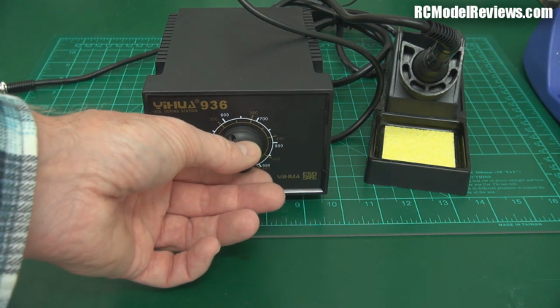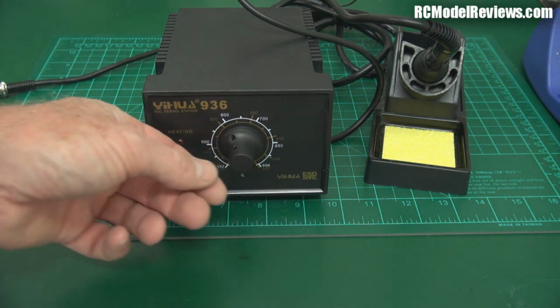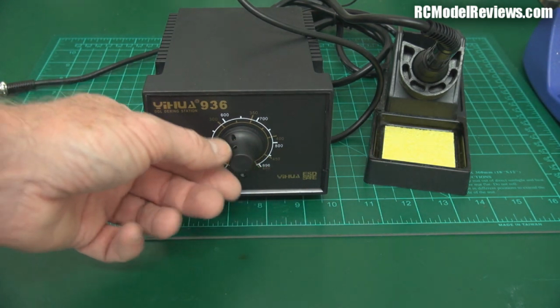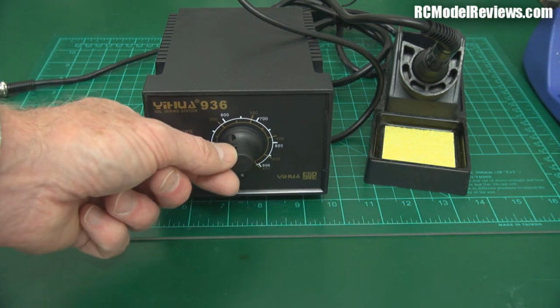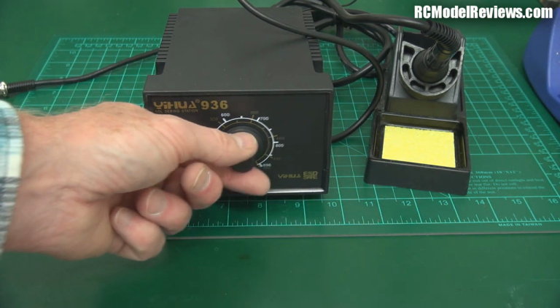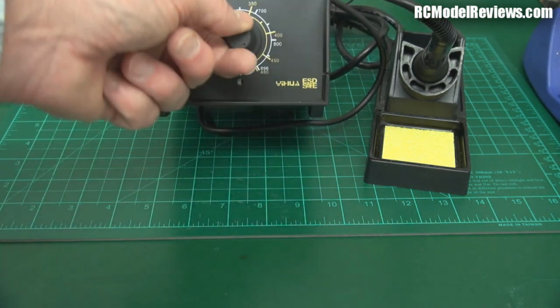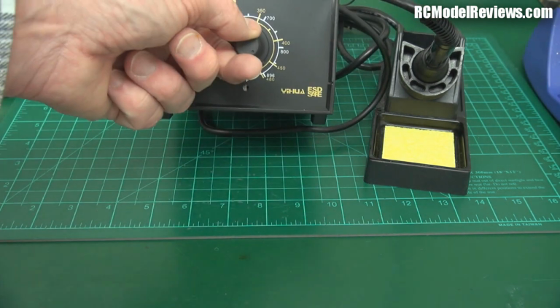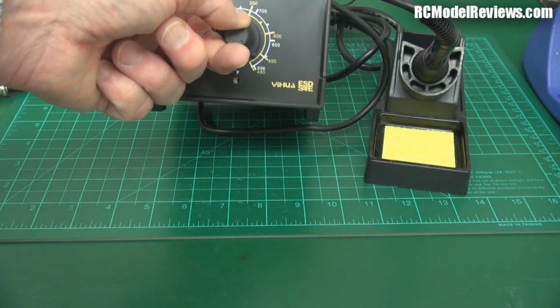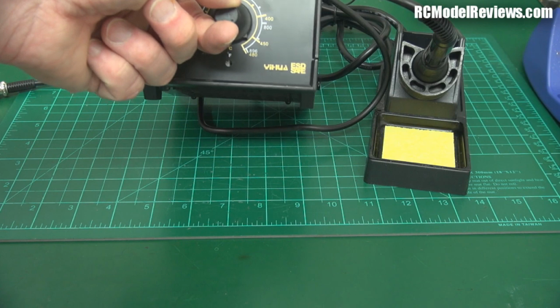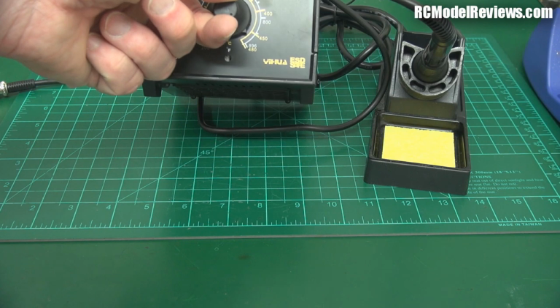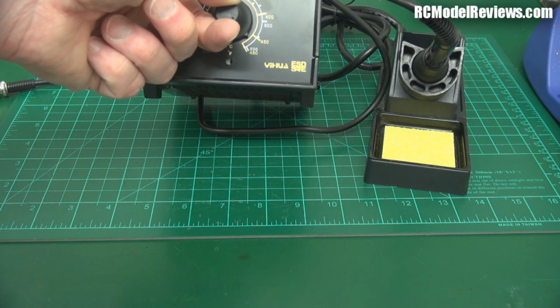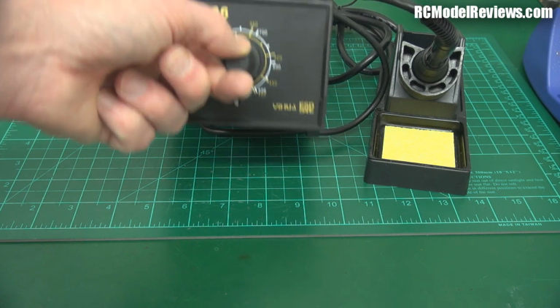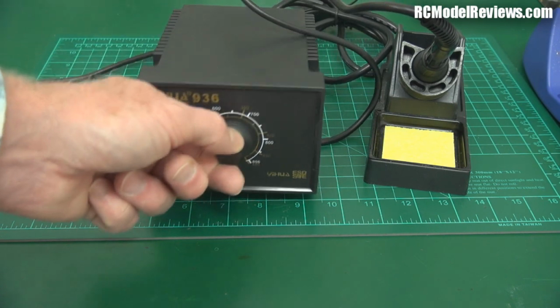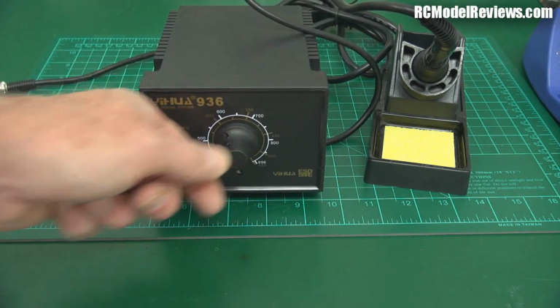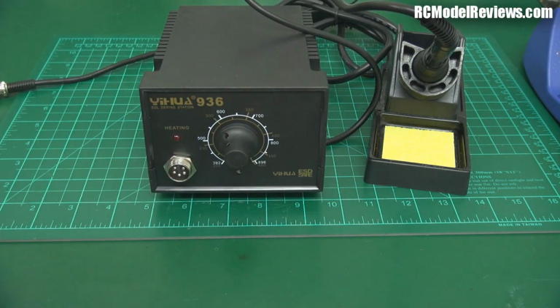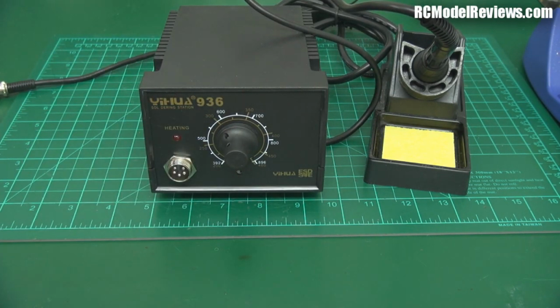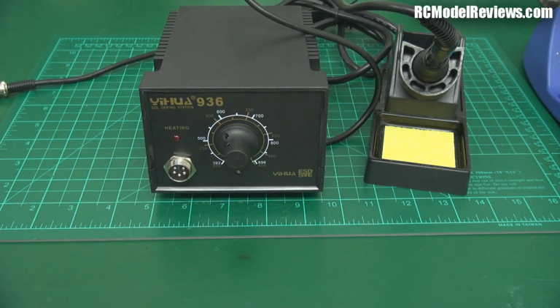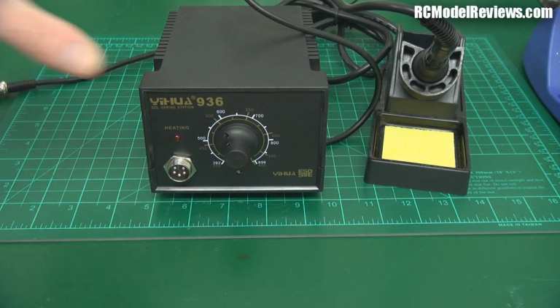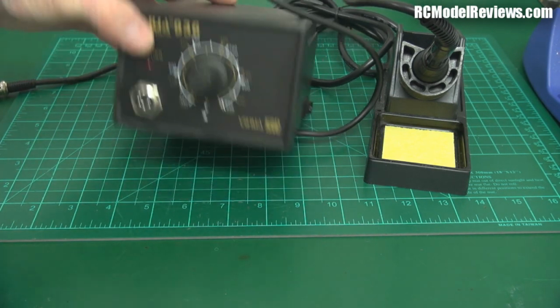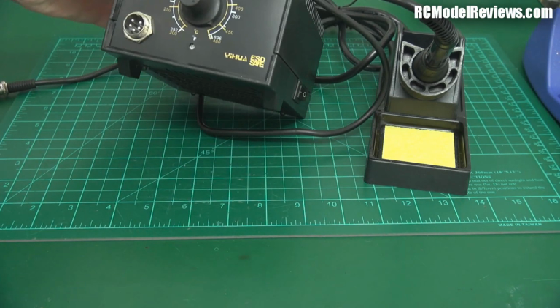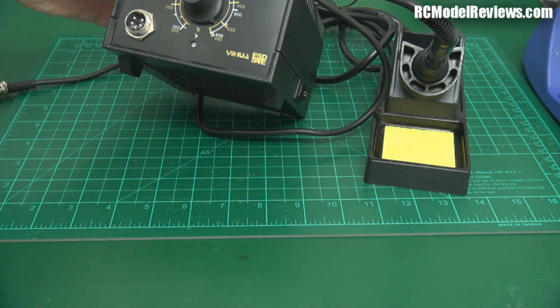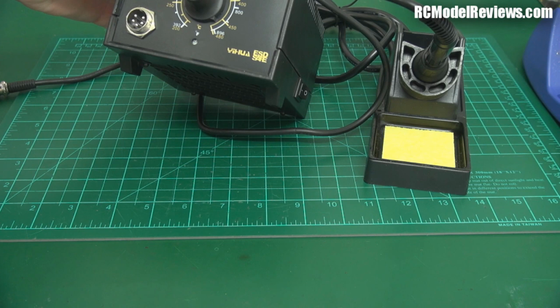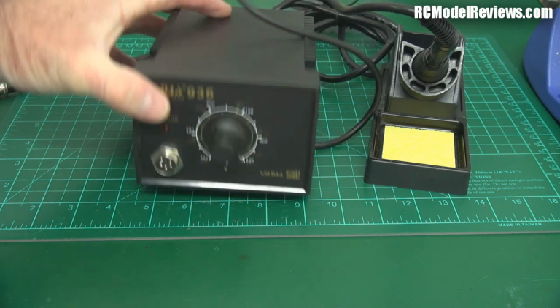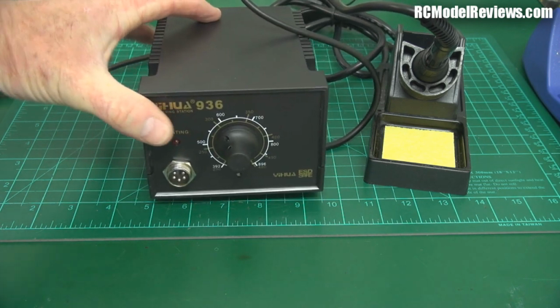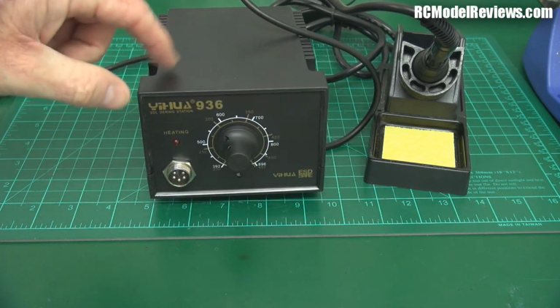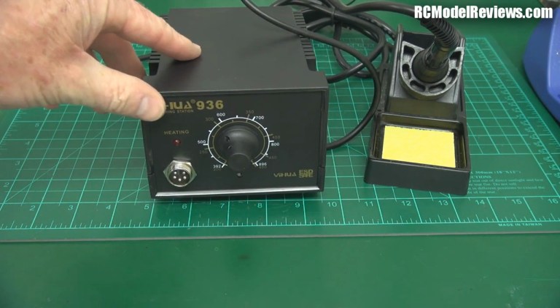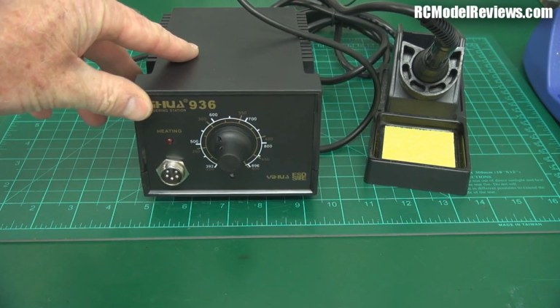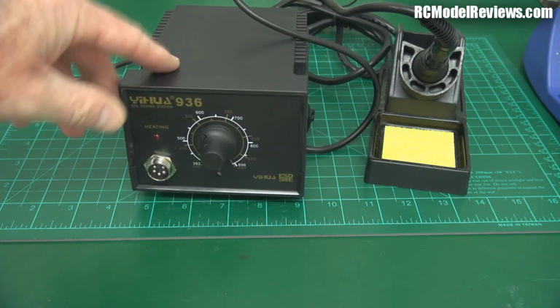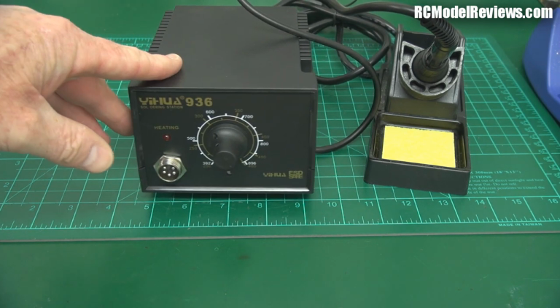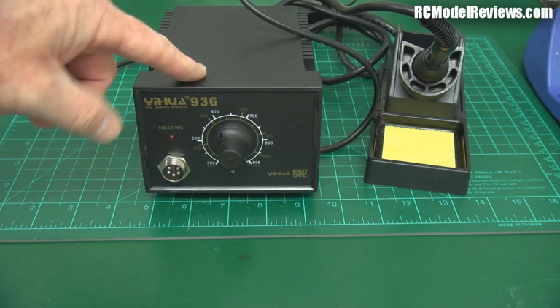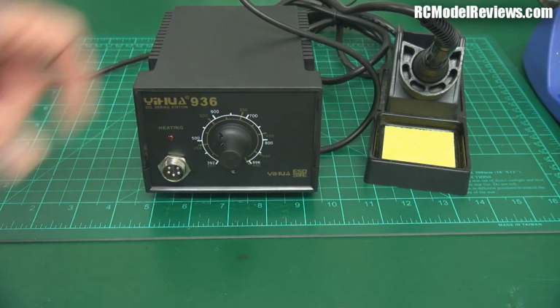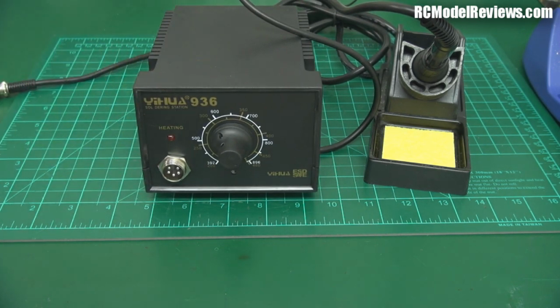If you're using leaded solder you can even wind the temperature right up. It's got a maximum of 896 degrees Fahrenheit — 480 degrees Celsius — more than hot enough to deal with any of the standard solders out there.